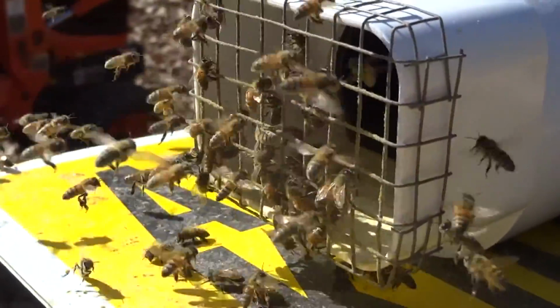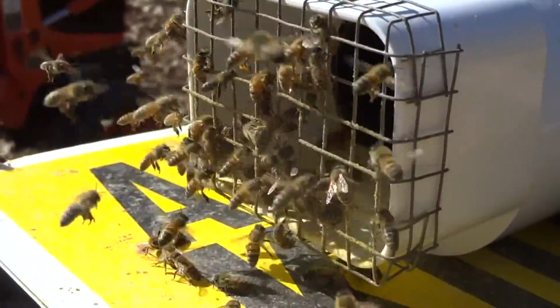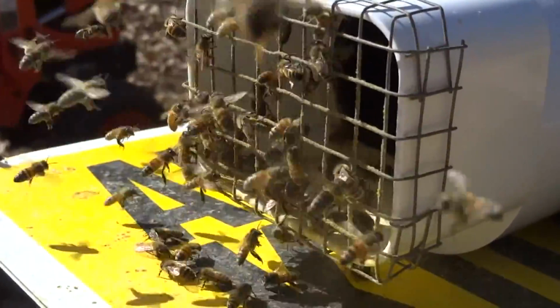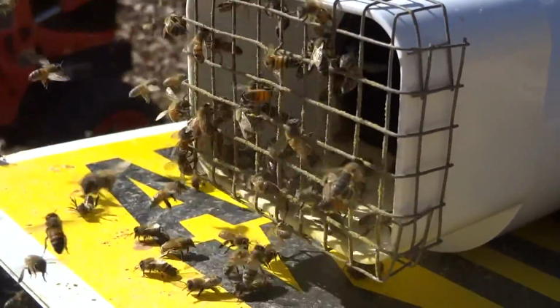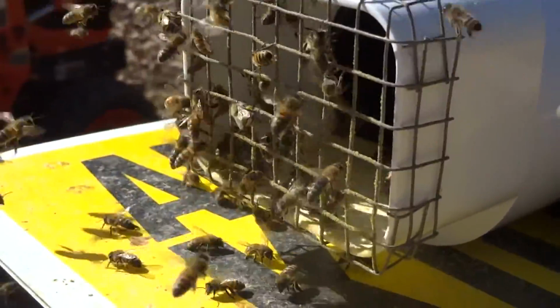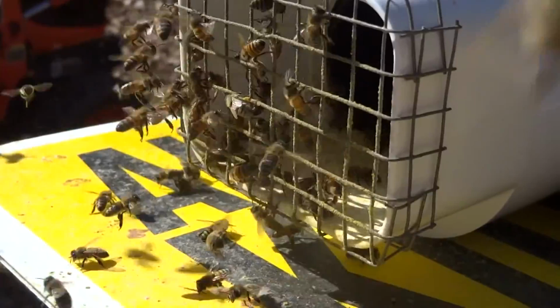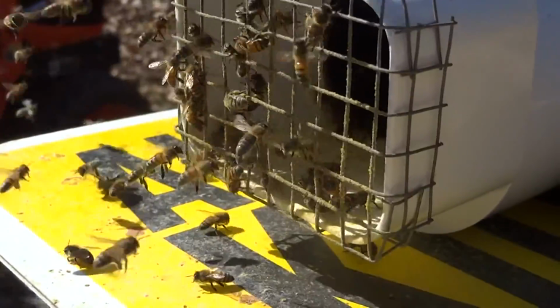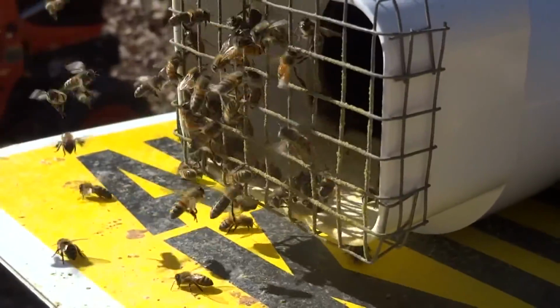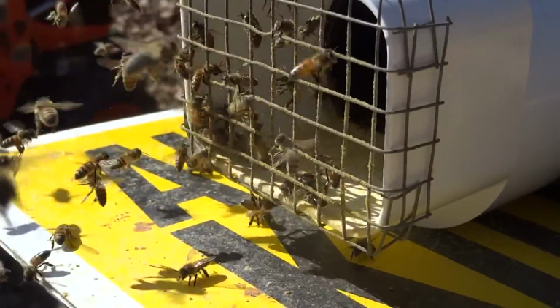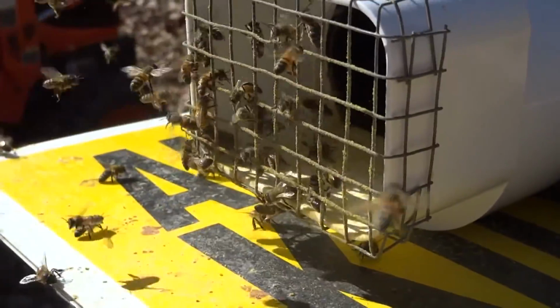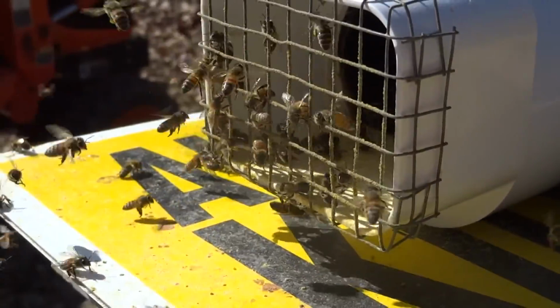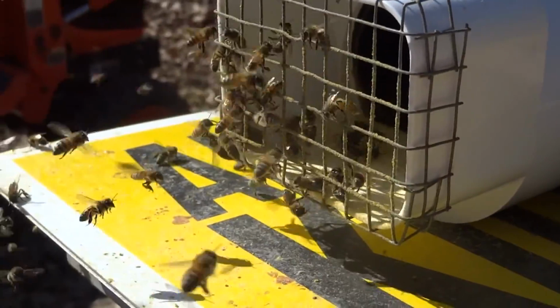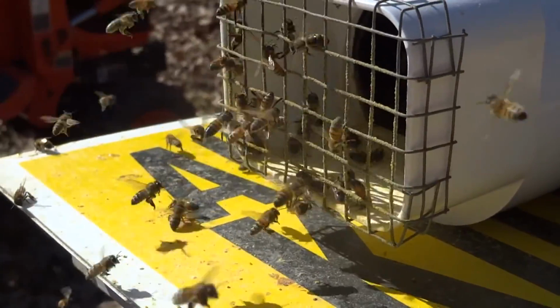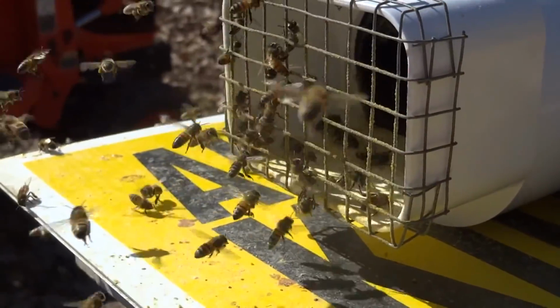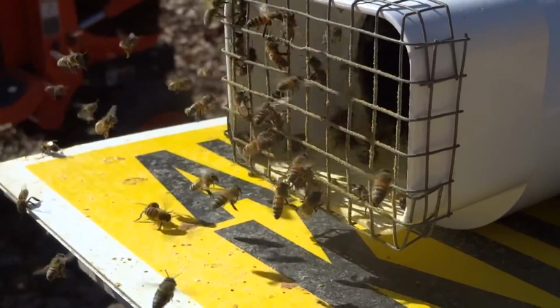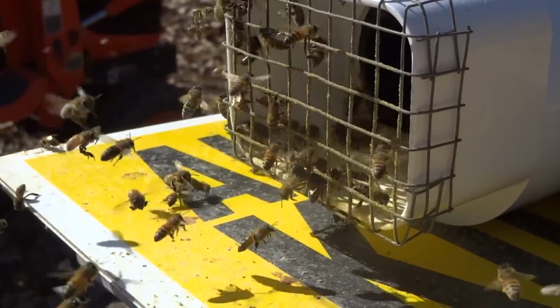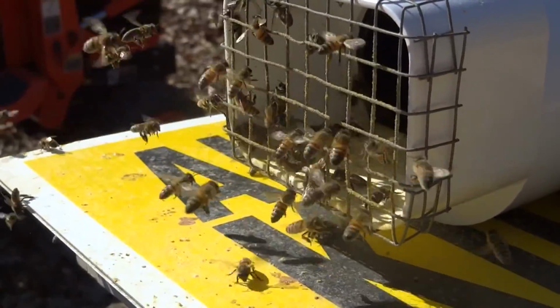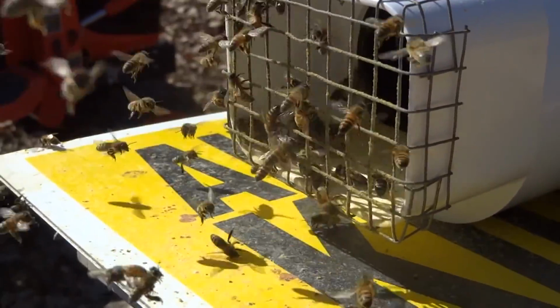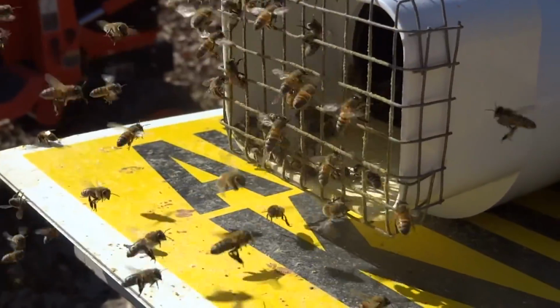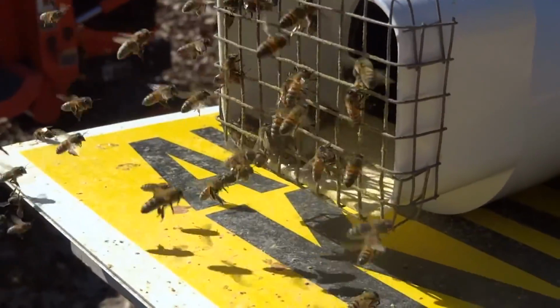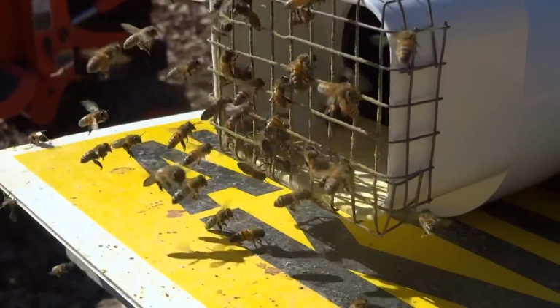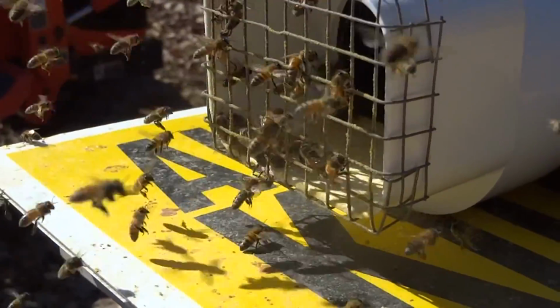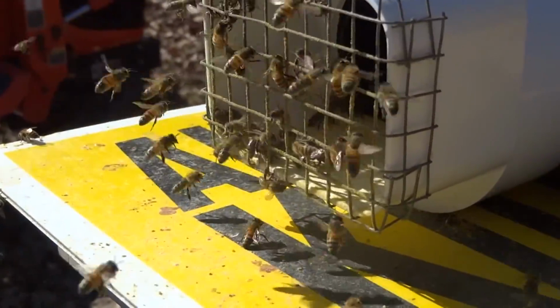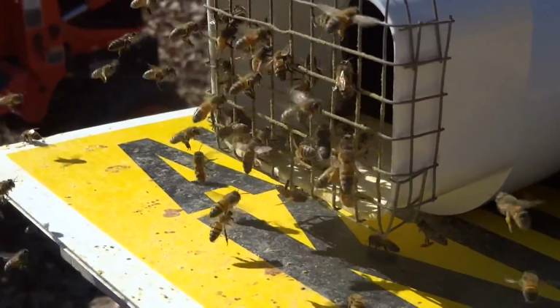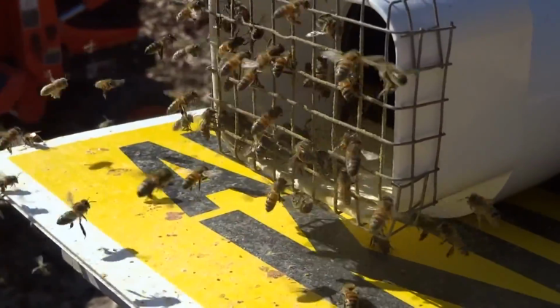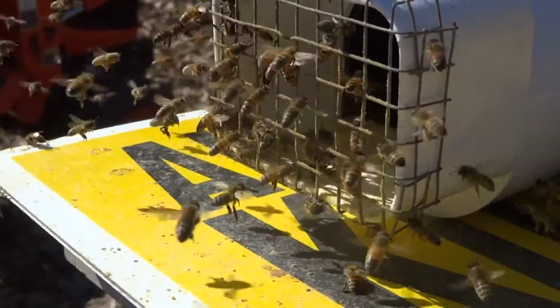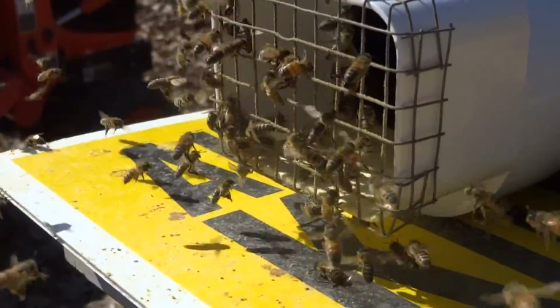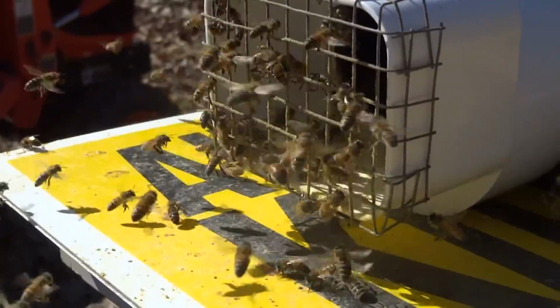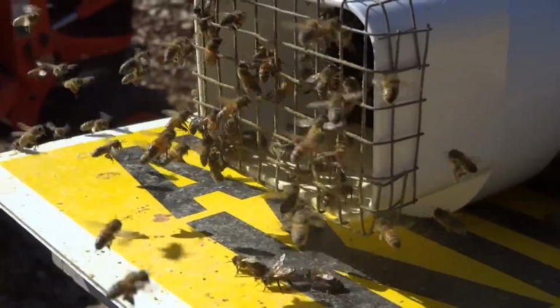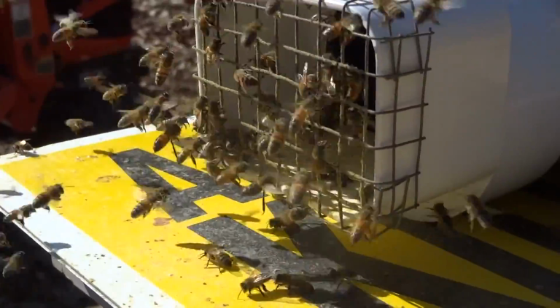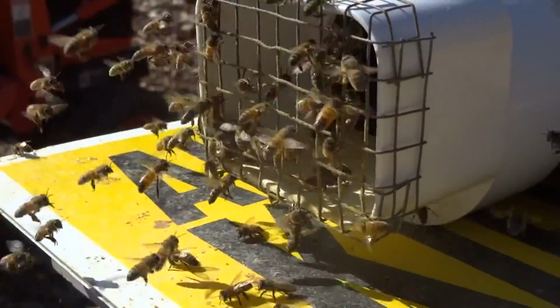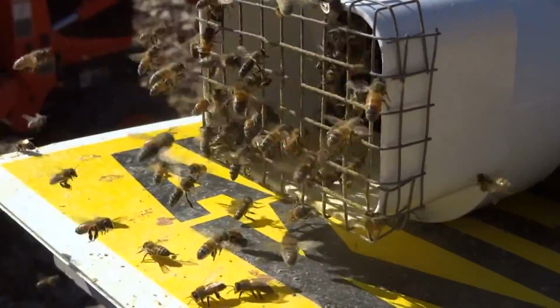Just thought you'd be interested in this open pollen feeder update. If you like these videos, hit the red button in the corner and subscribe — be happy!